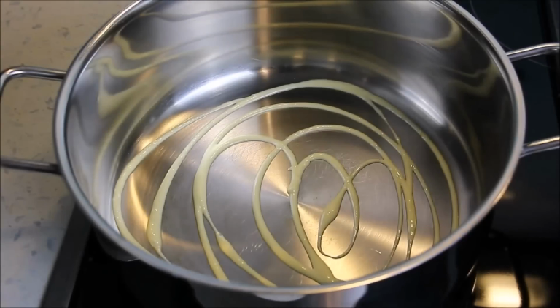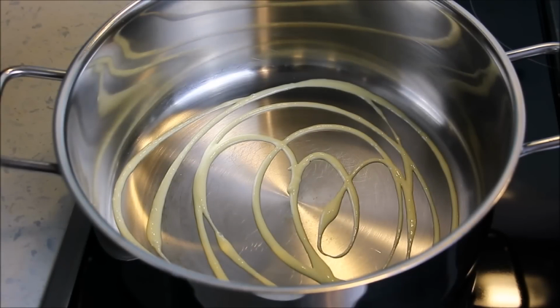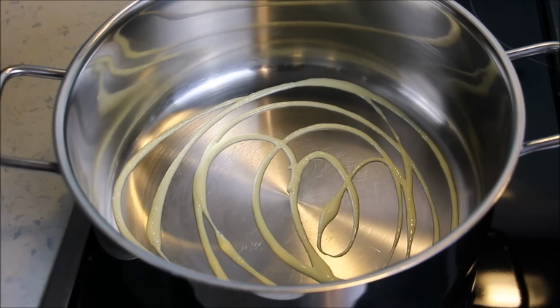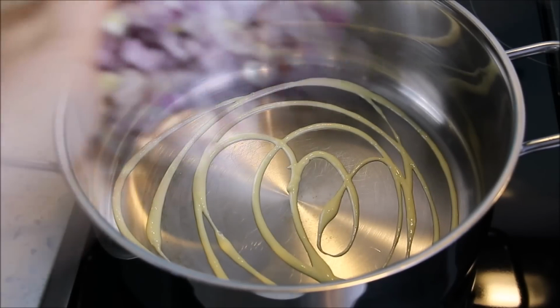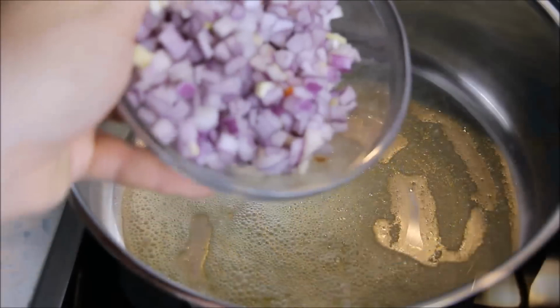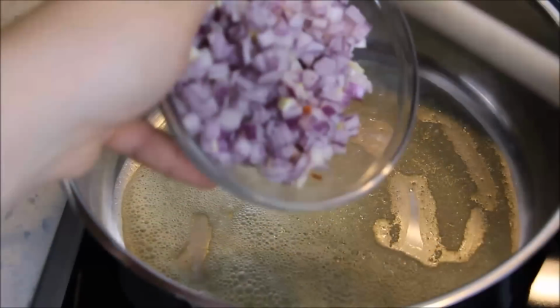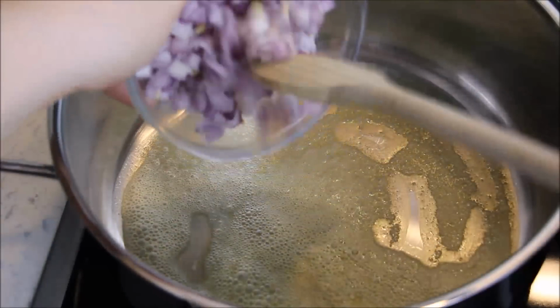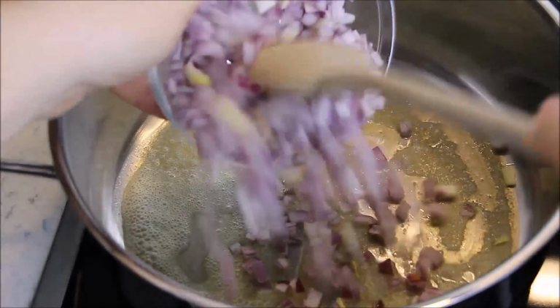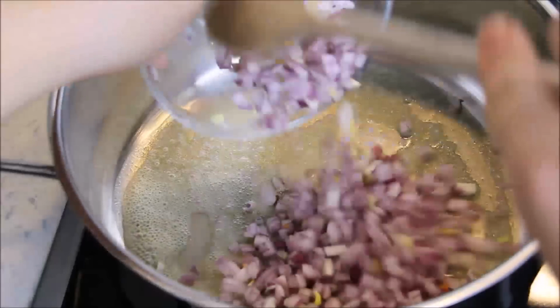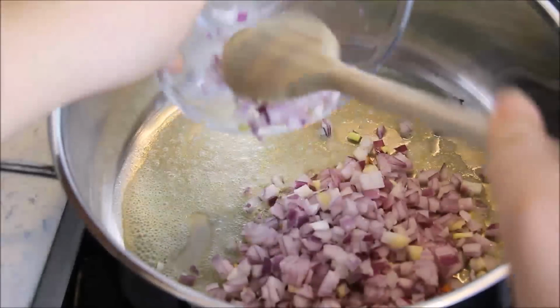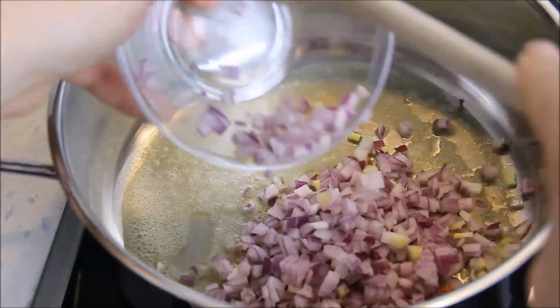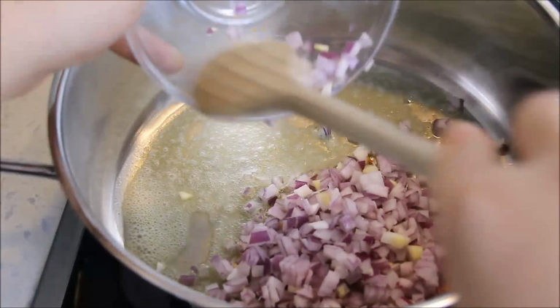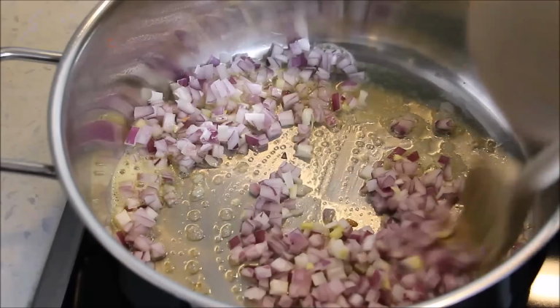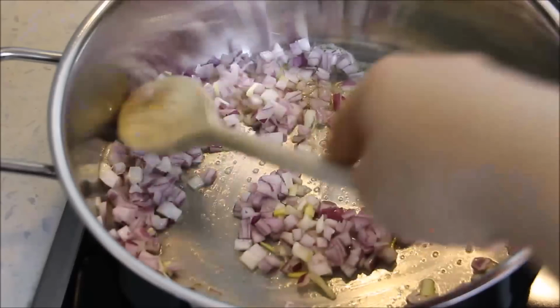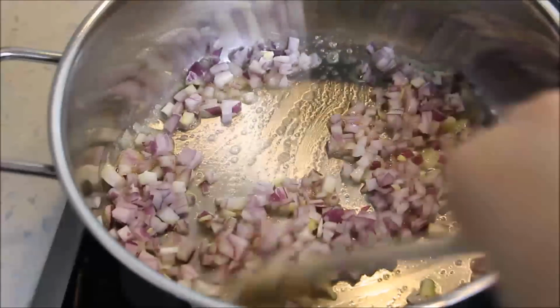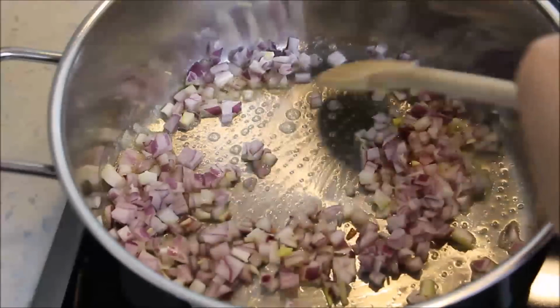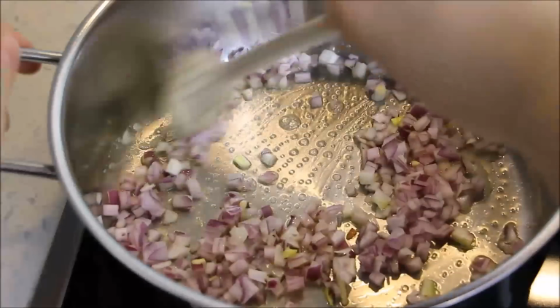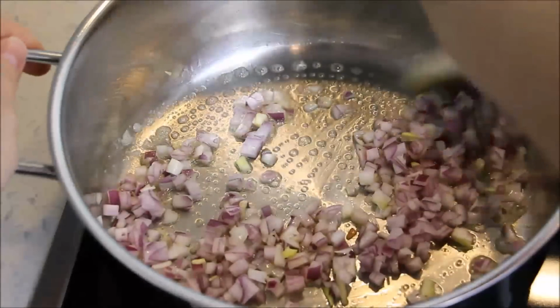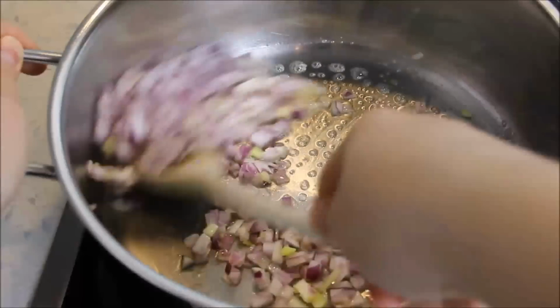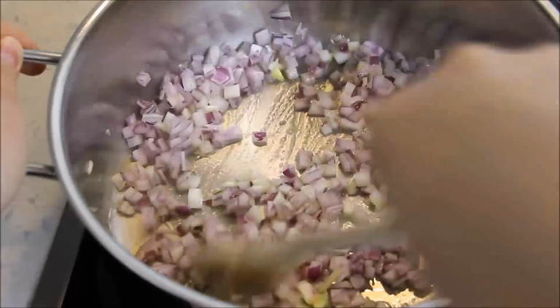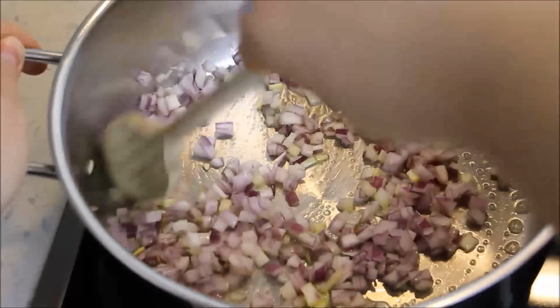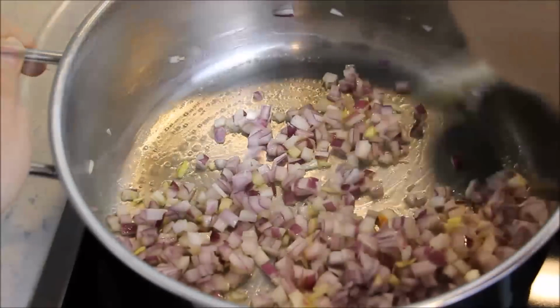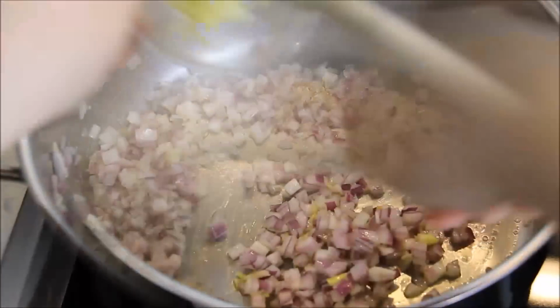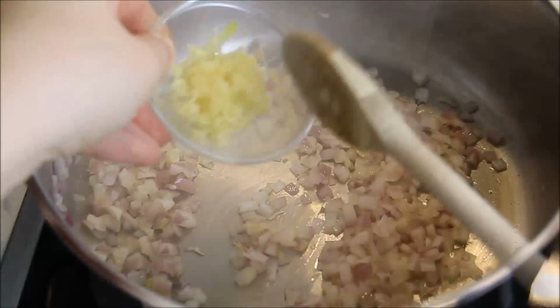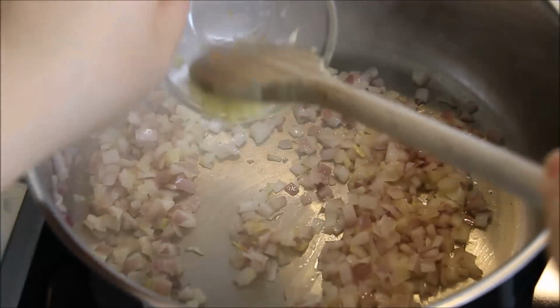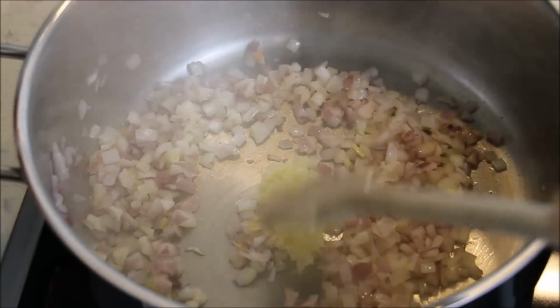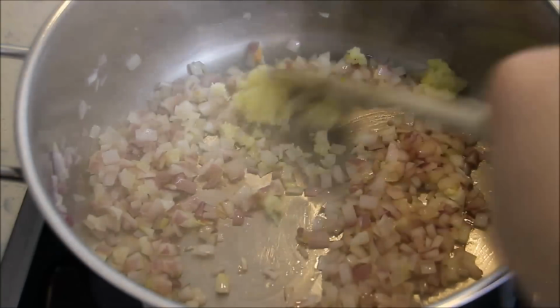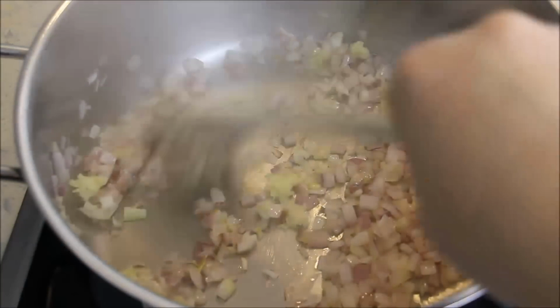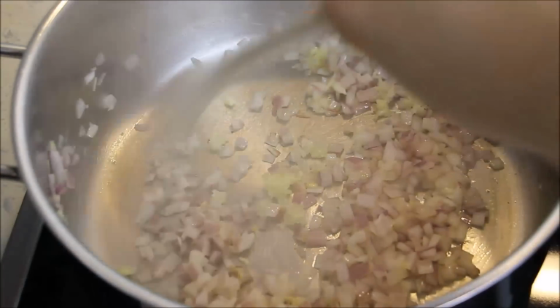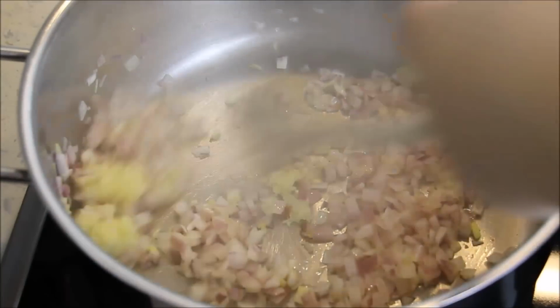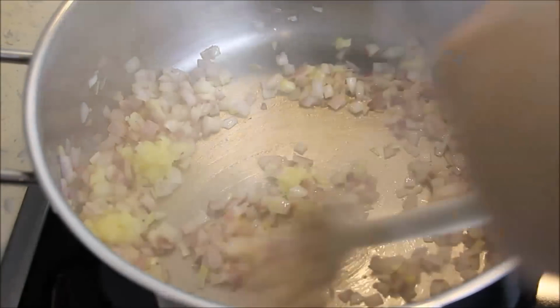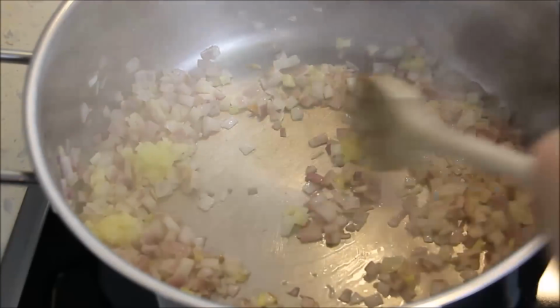Los geht's mit der Zubereitung der Fülle. In einem Topf oder einer Pfanne erwärmt ihr genügend Butter oder Öl und bratet erstmal die Zwiebelwürfel darin an. Daraufhin fügt ihr den Knoblauch und das Fleisch hinzu. Bratet die Zutaten so lange an, bis das Fleisch ganz durch ist.